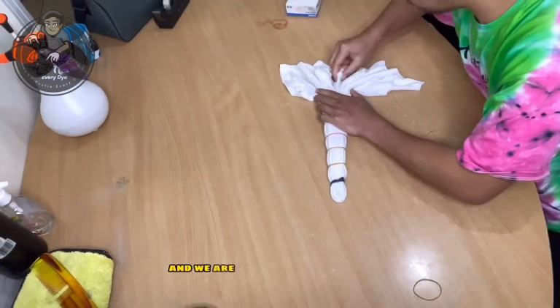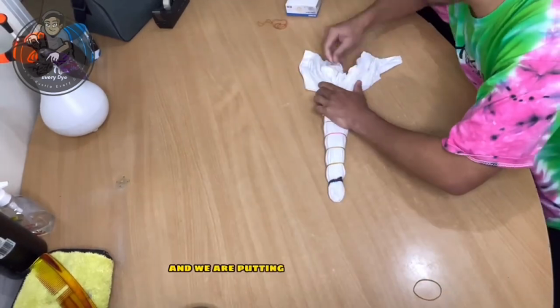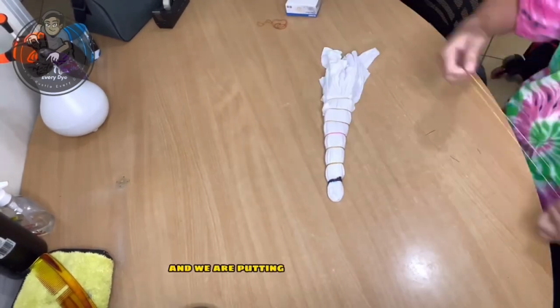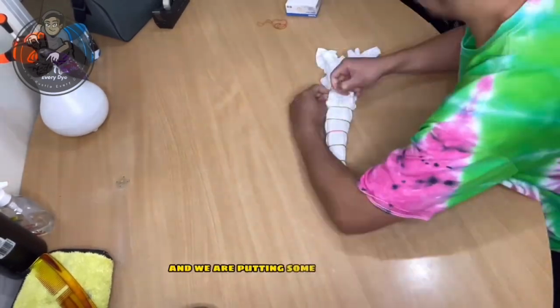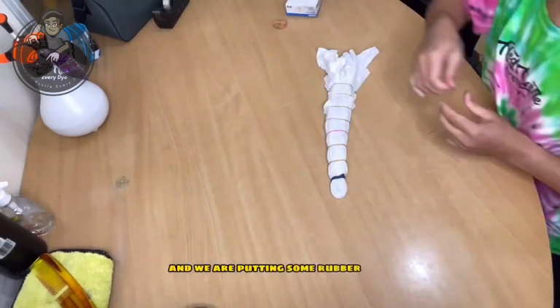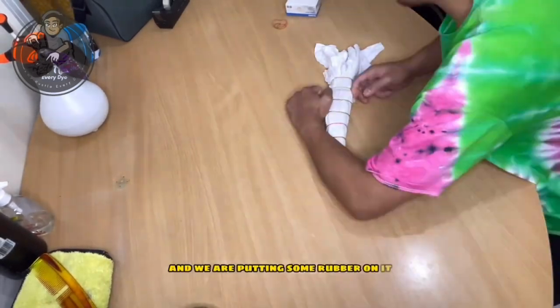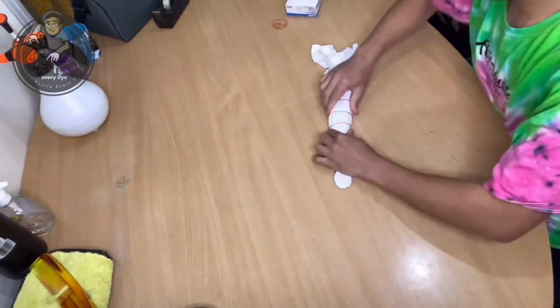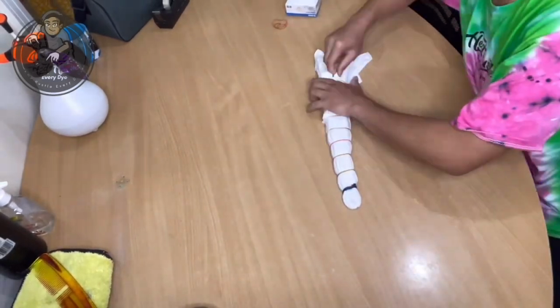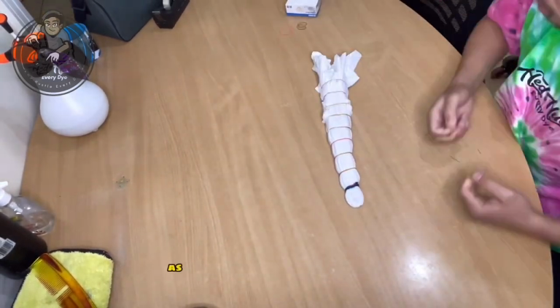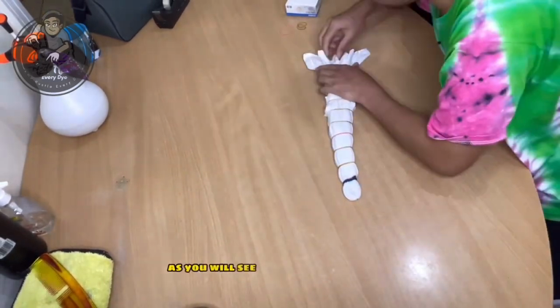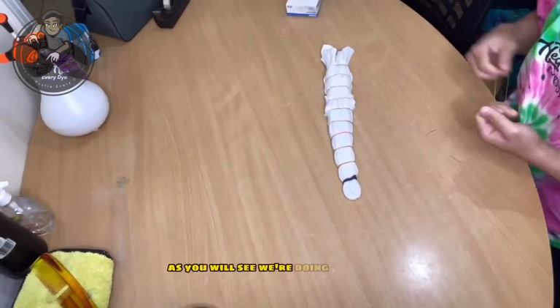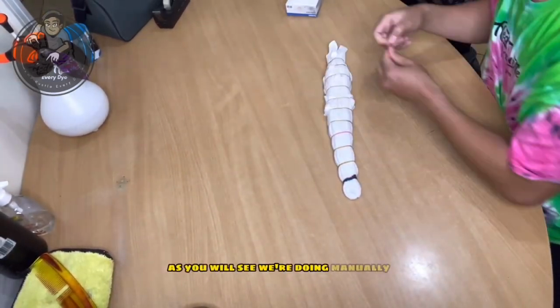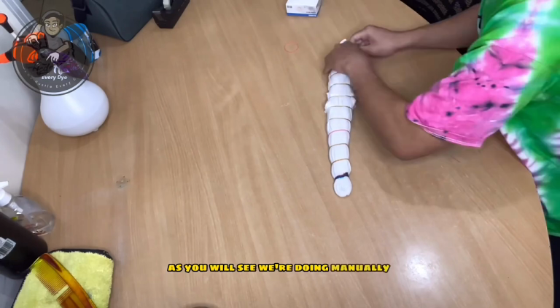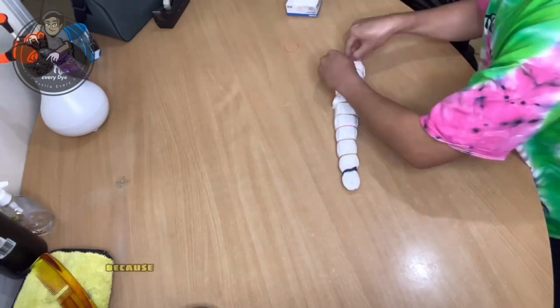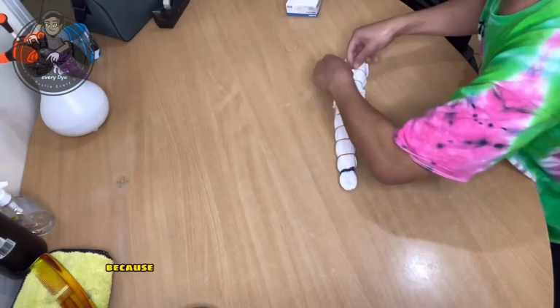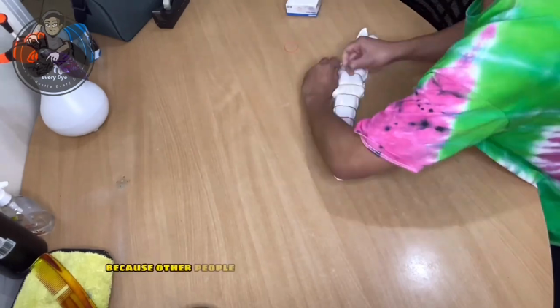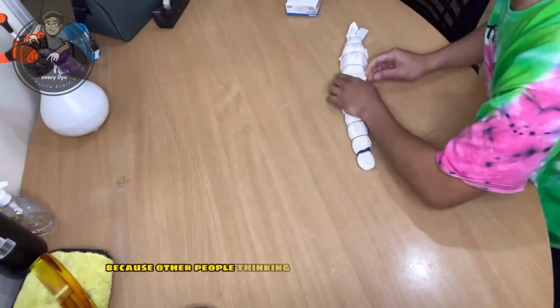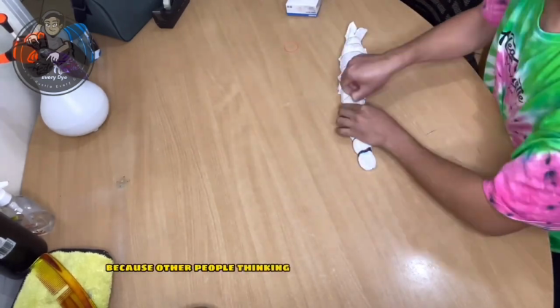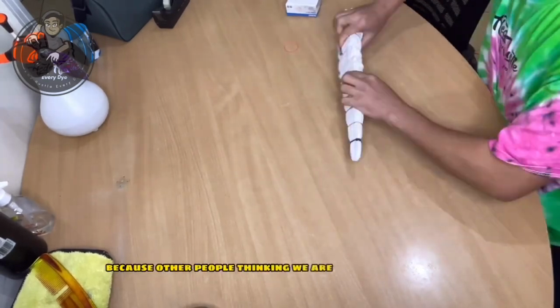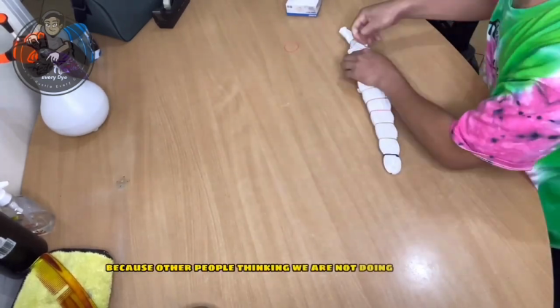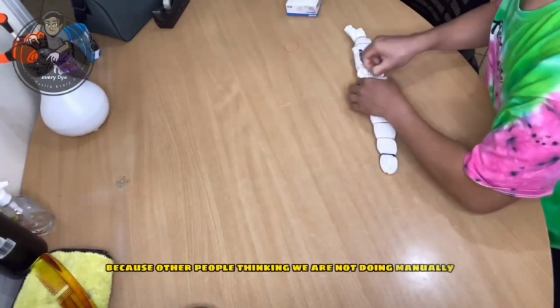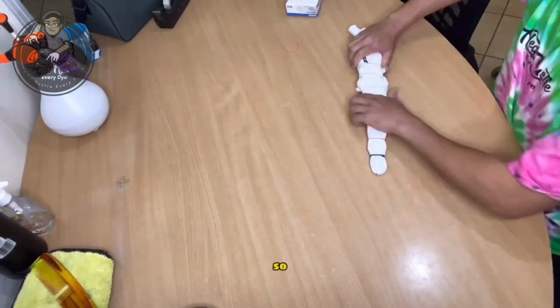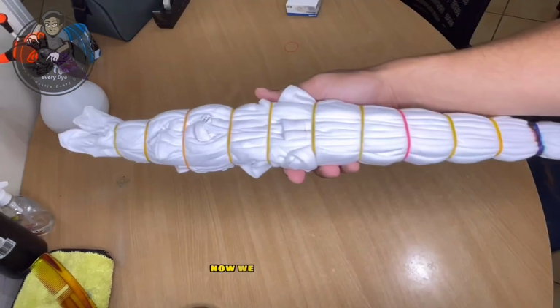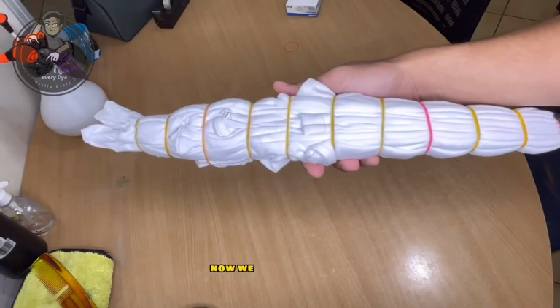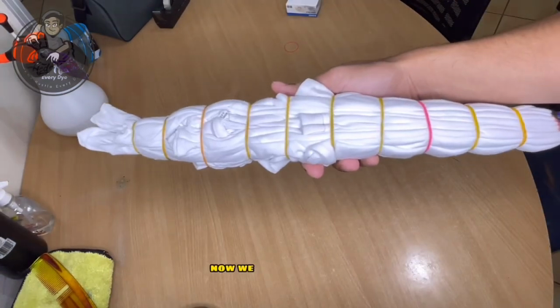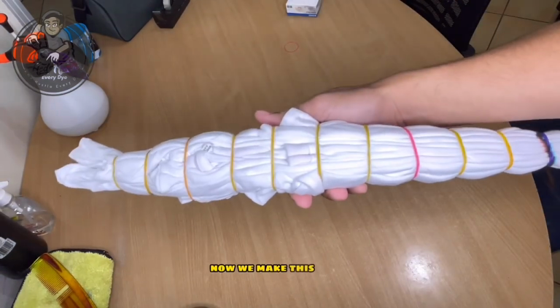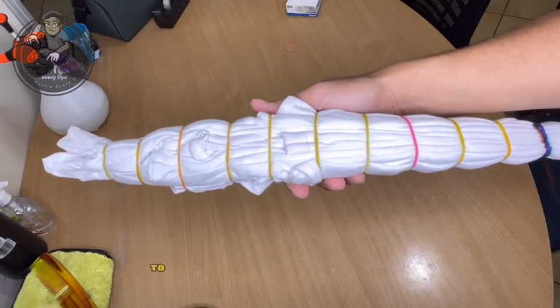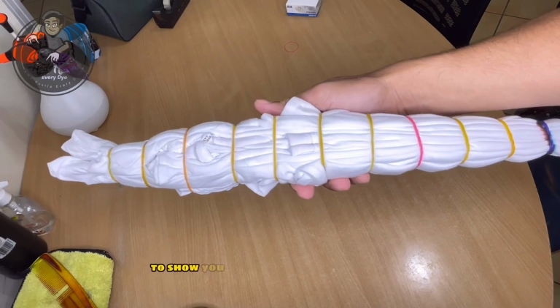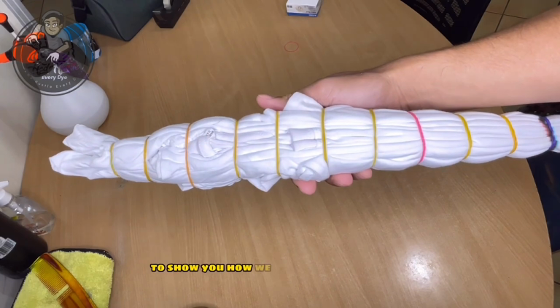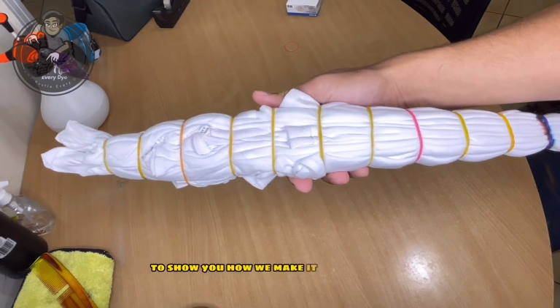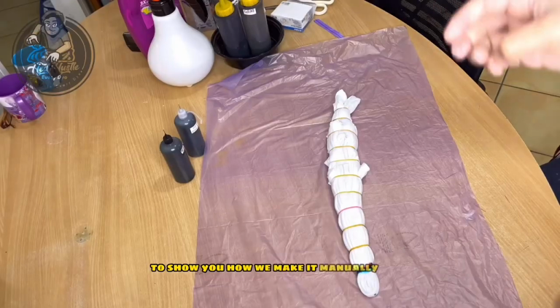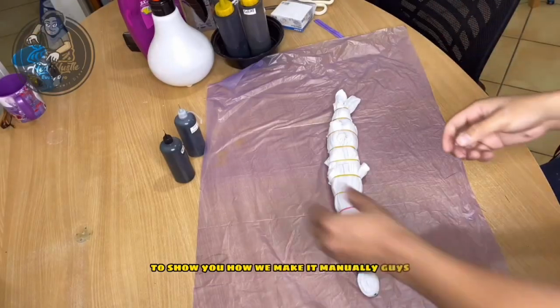We are putting some rubber bands on it manually. Other people think we are not doing it manually, so now we made this video to show you how we make it manually.